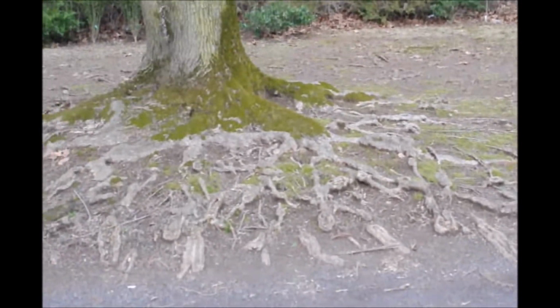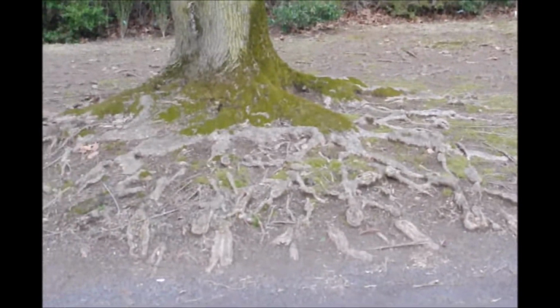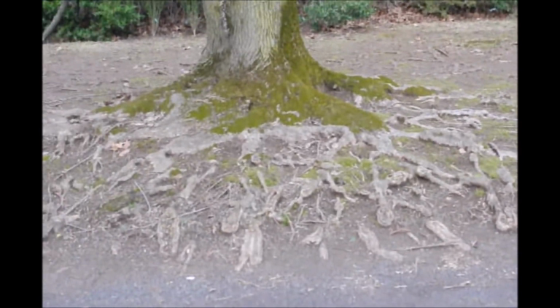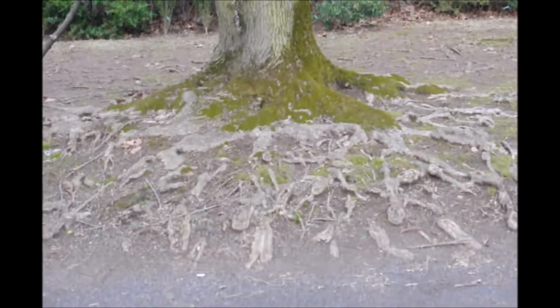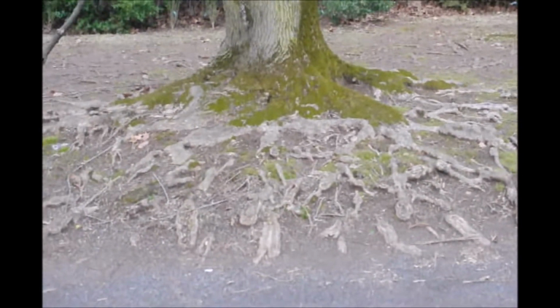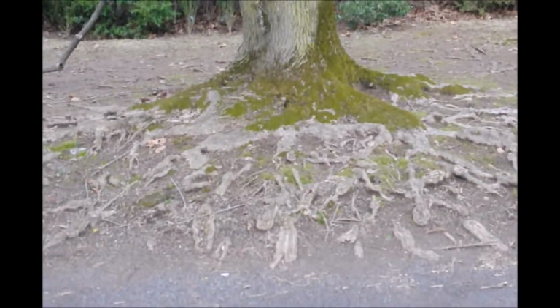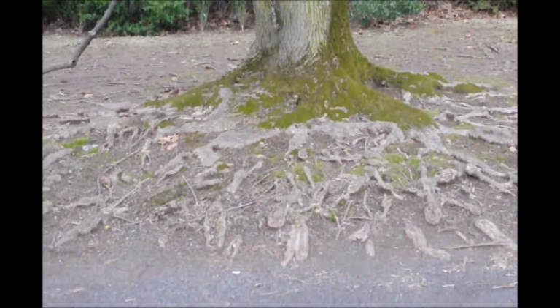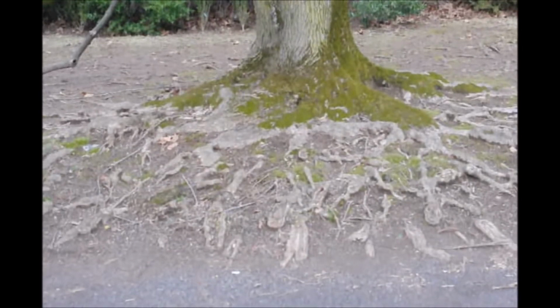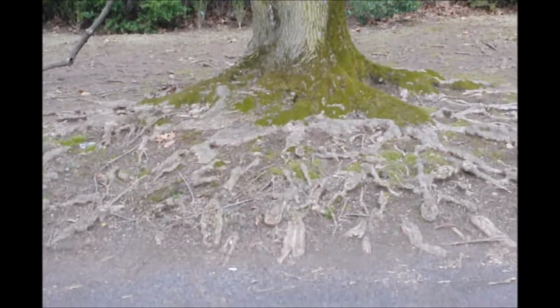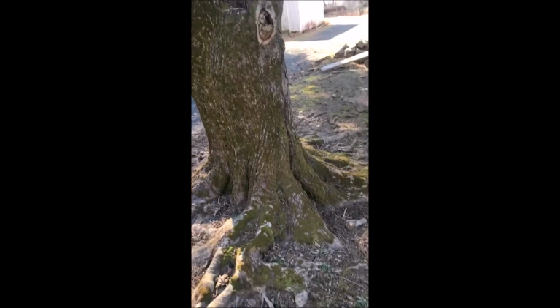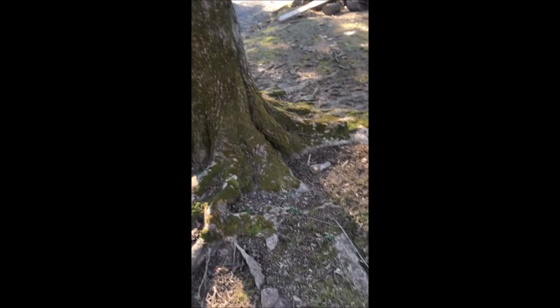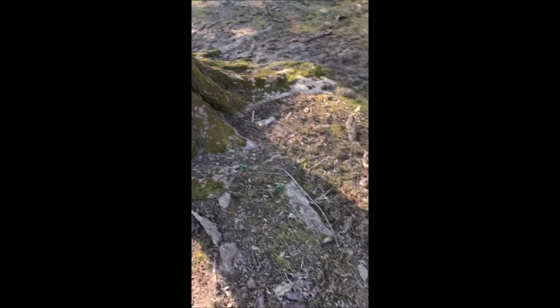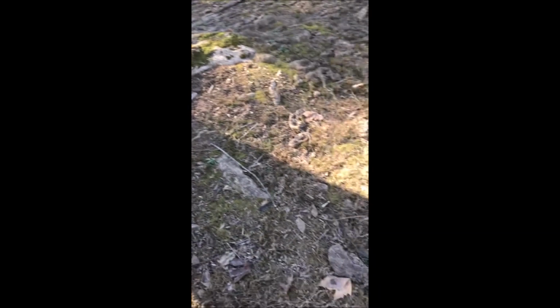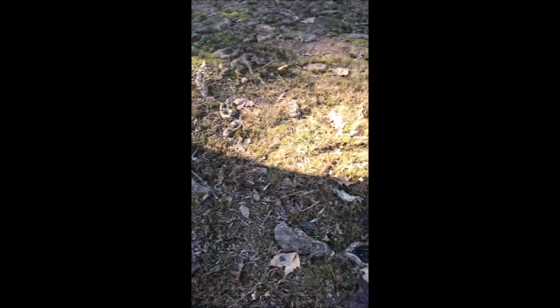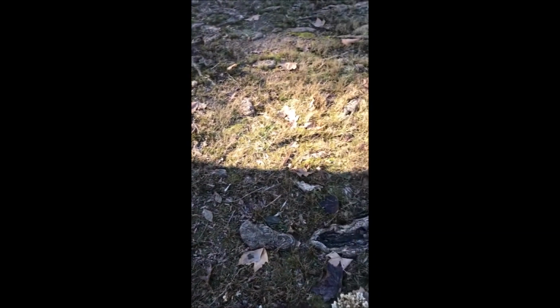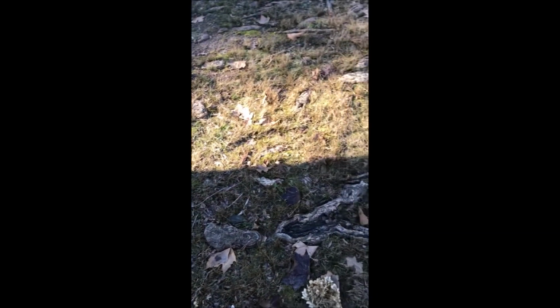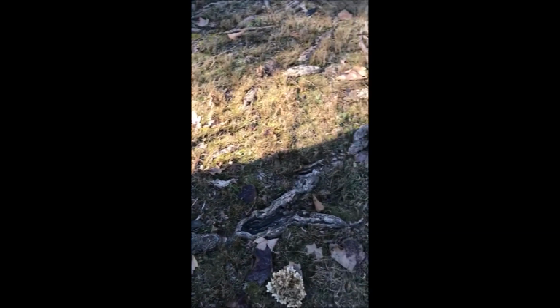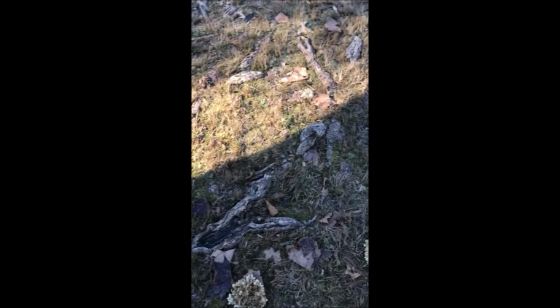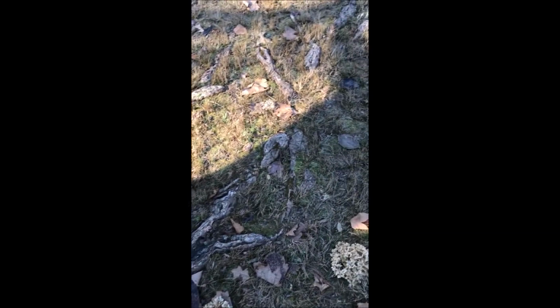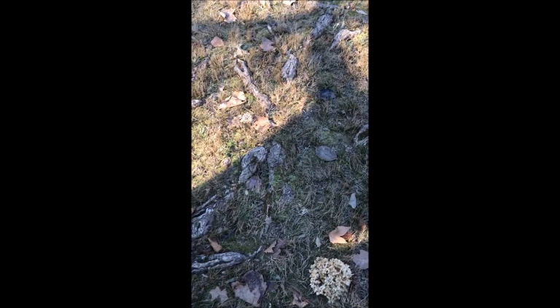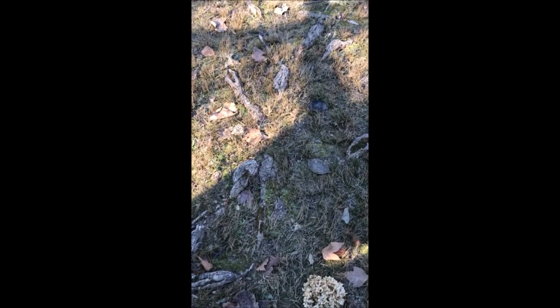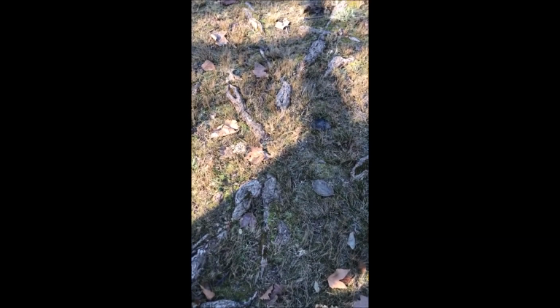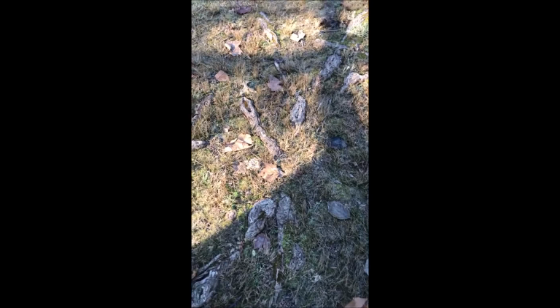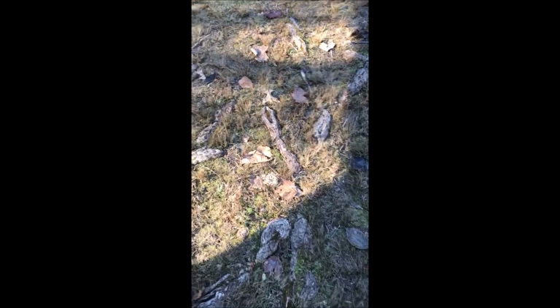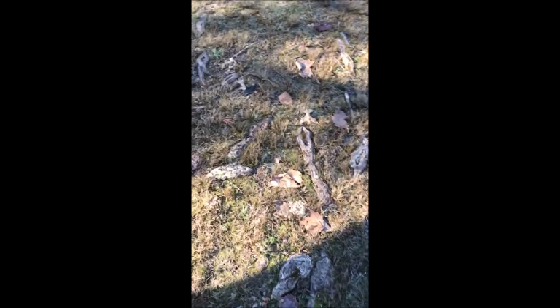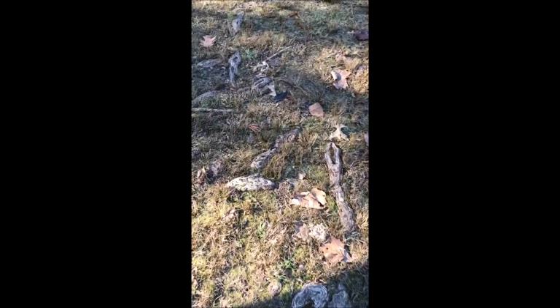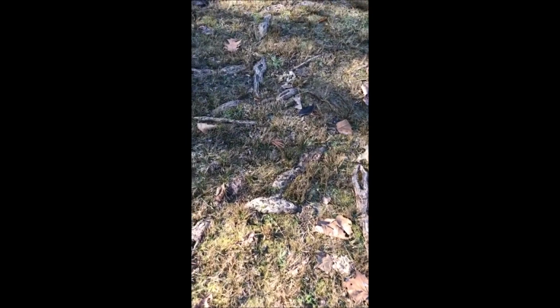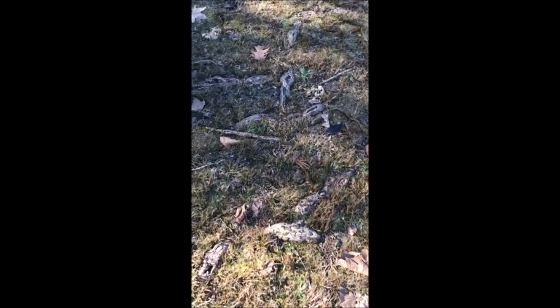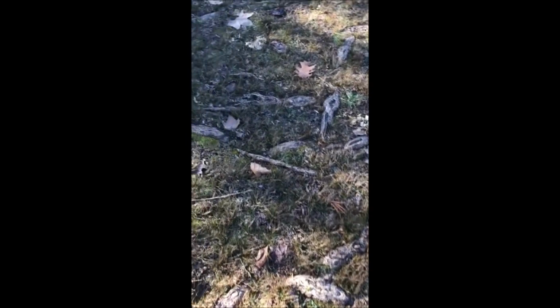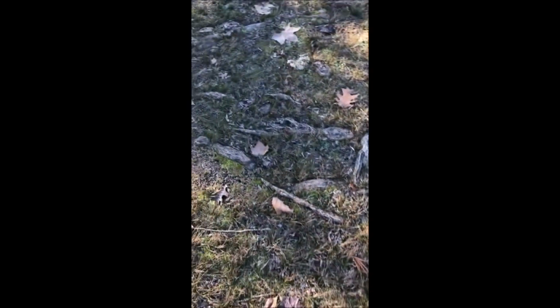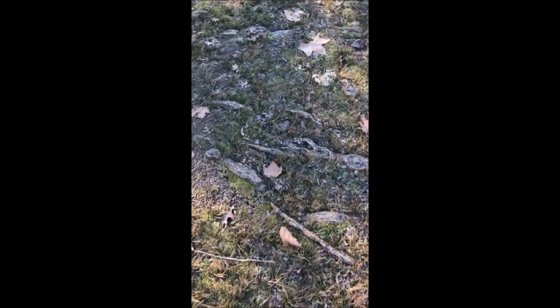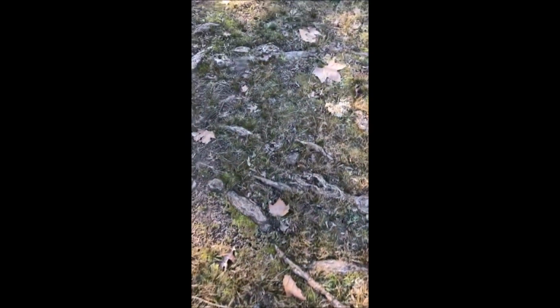Even in a flat area, the roots poke up out of the ground, making it almost impossible to mow with a lawnmower. You practically need a weed whacker to trim around this tree.